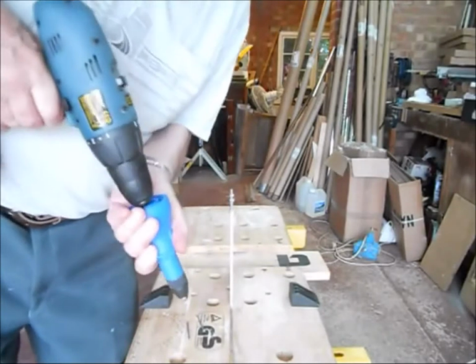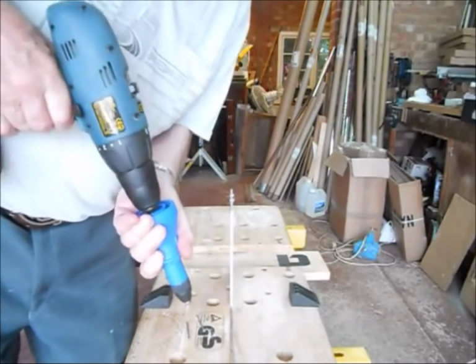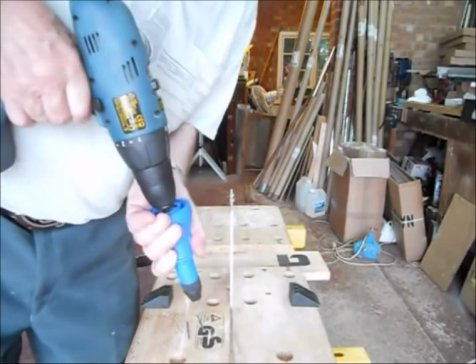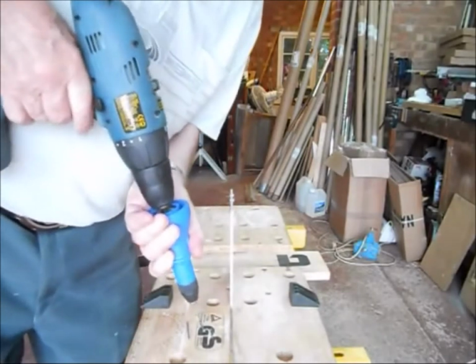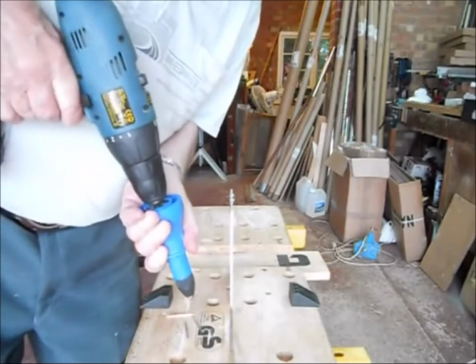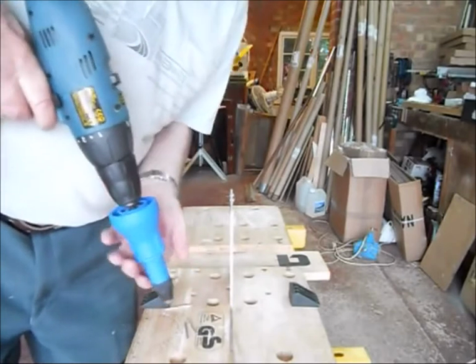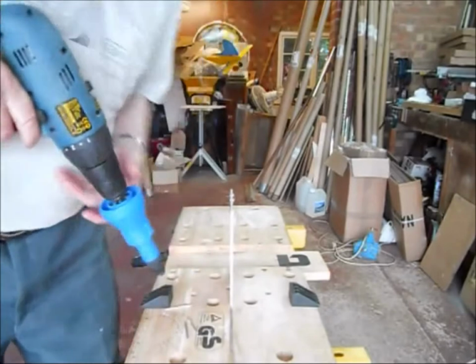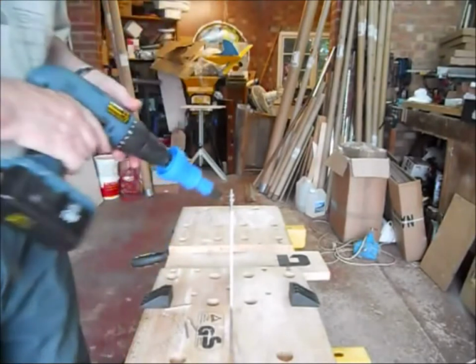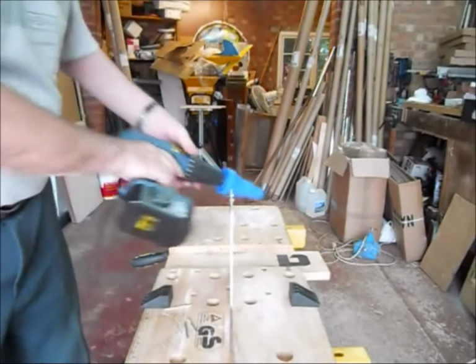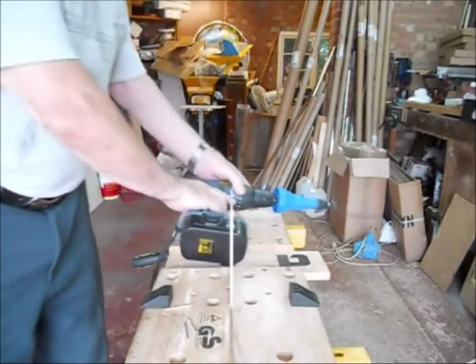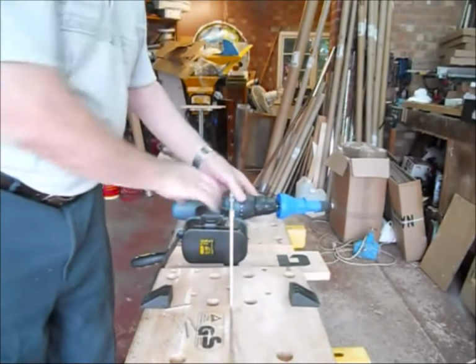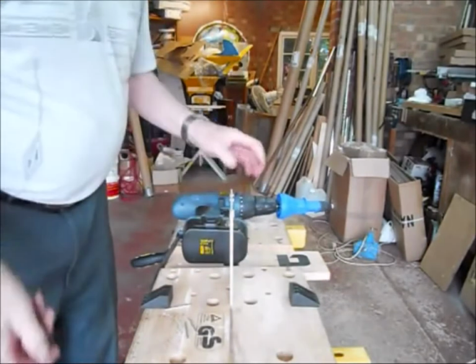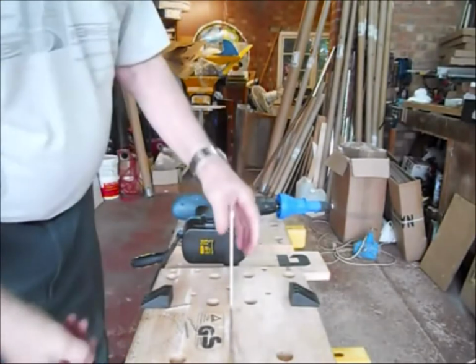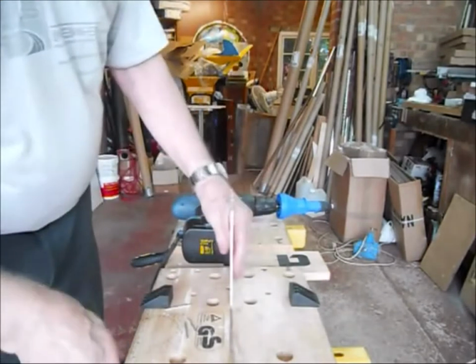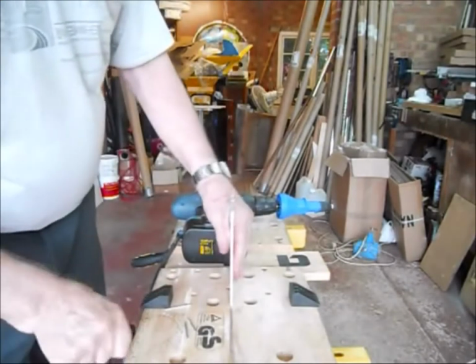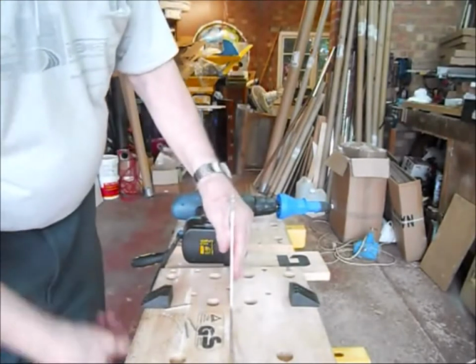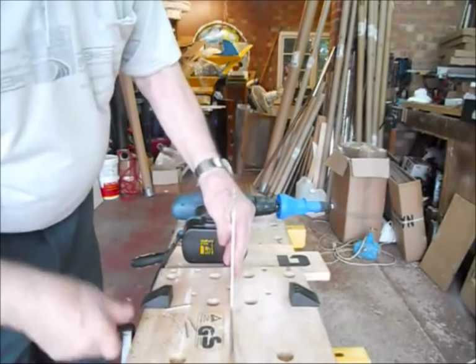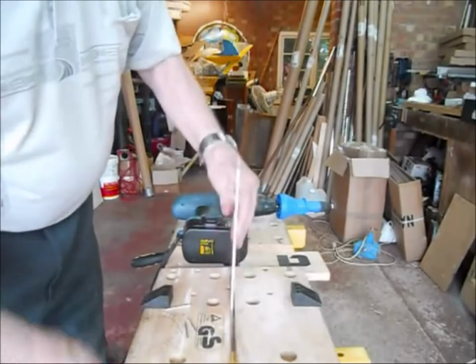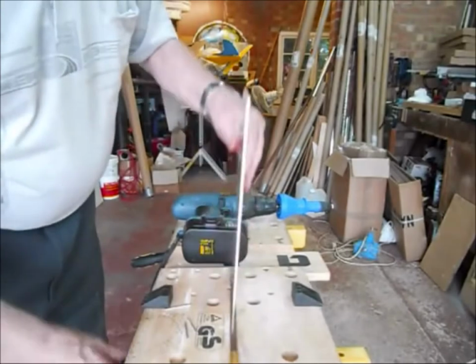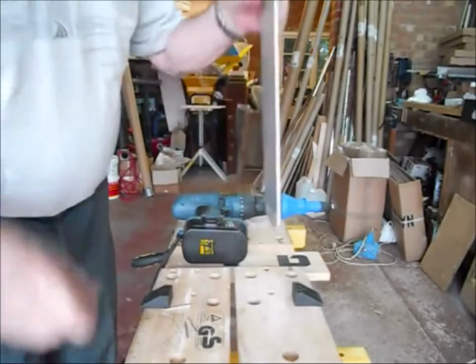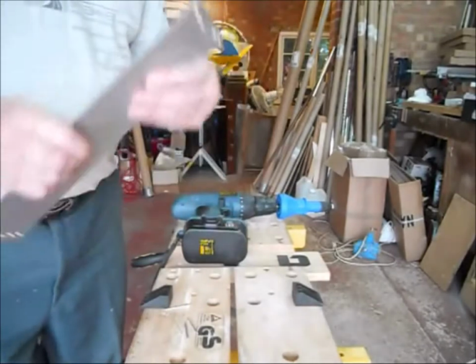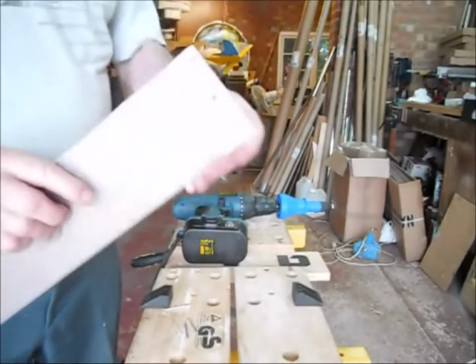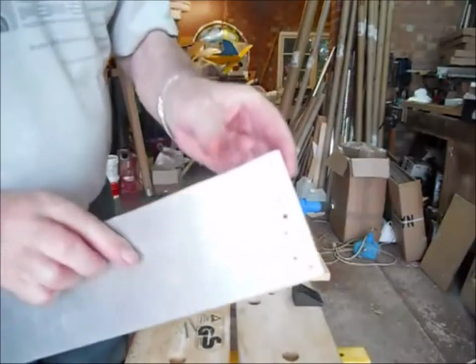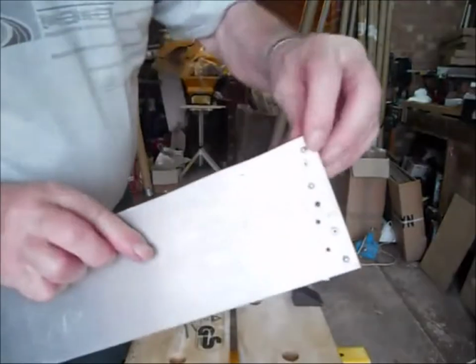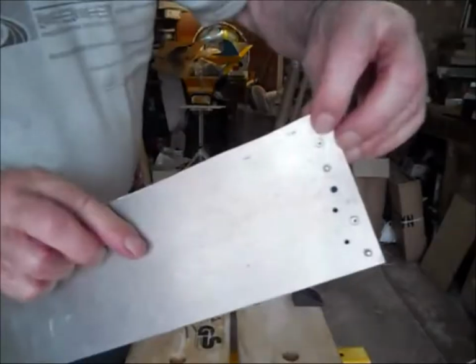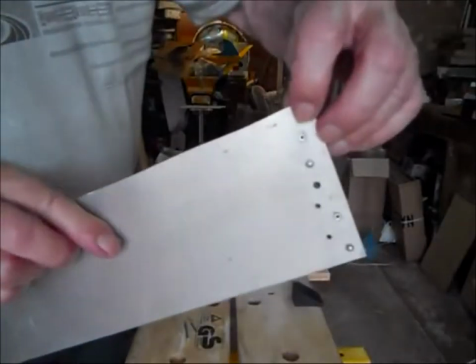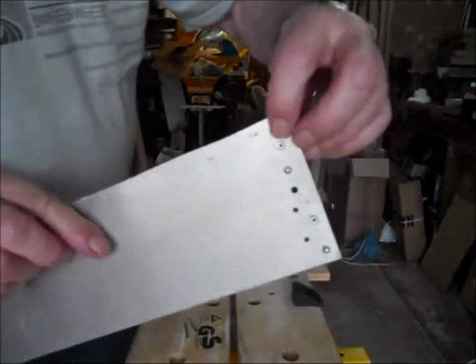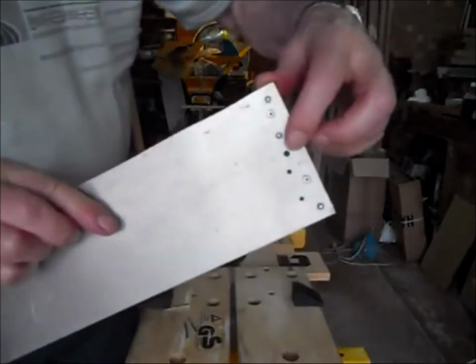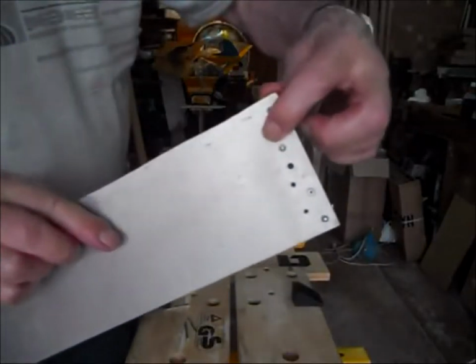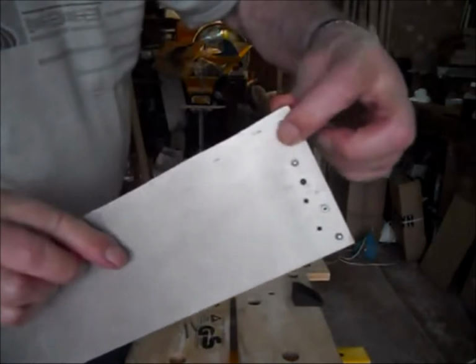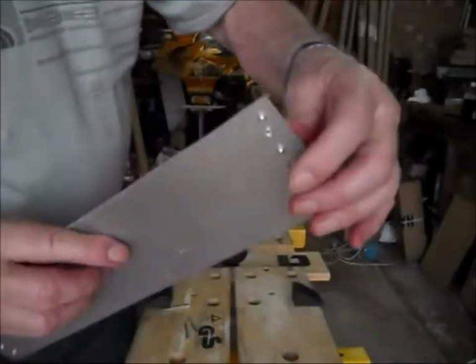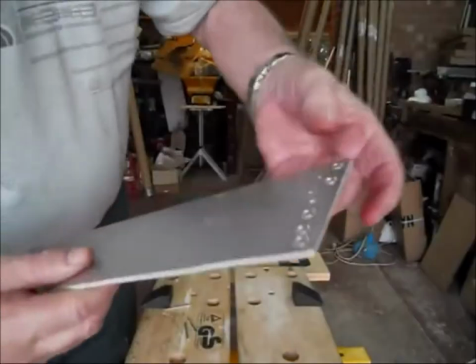That's it. Job done. The rivets, as you see, work just by pulling a ball at the back of the work piece.